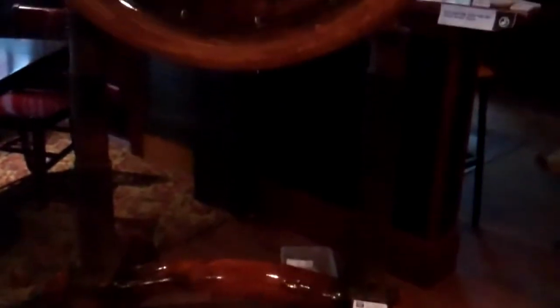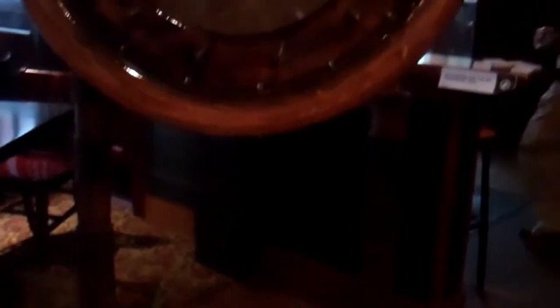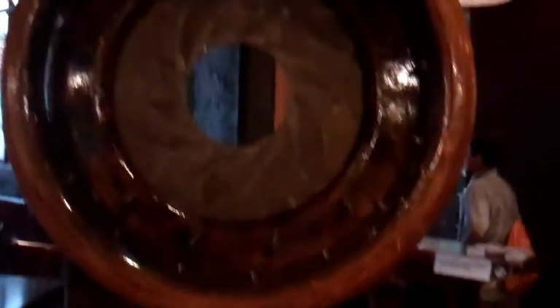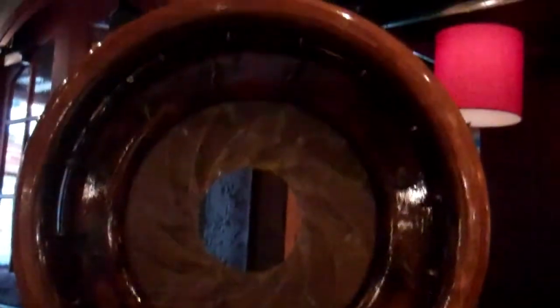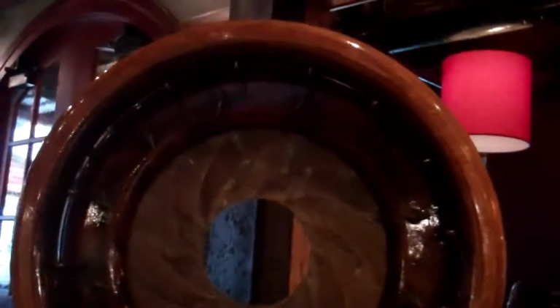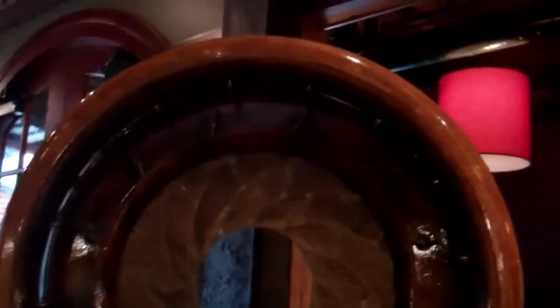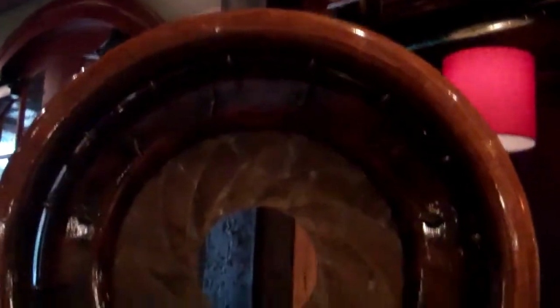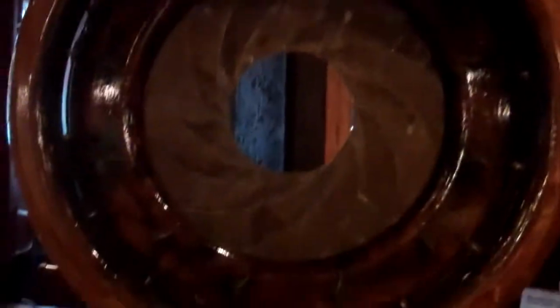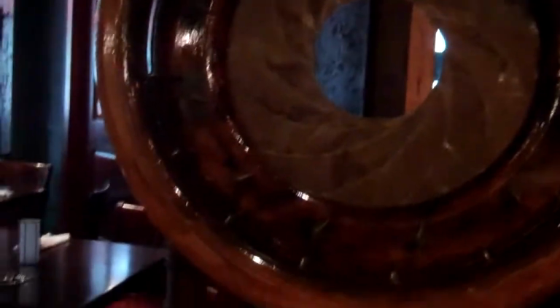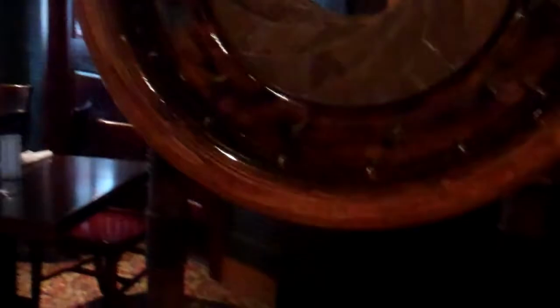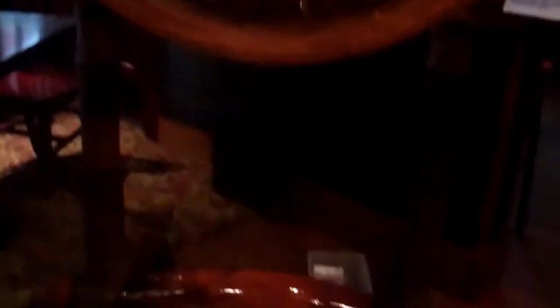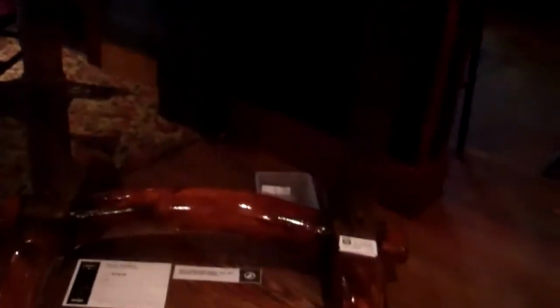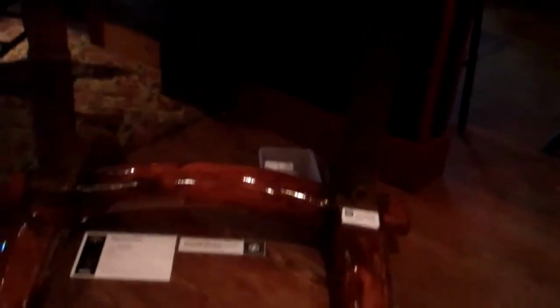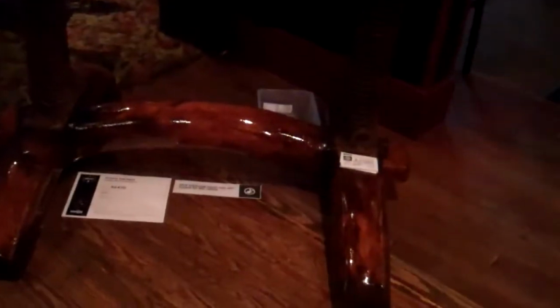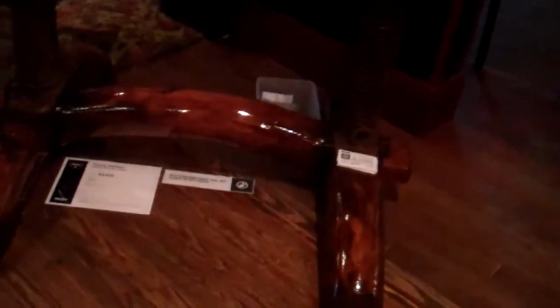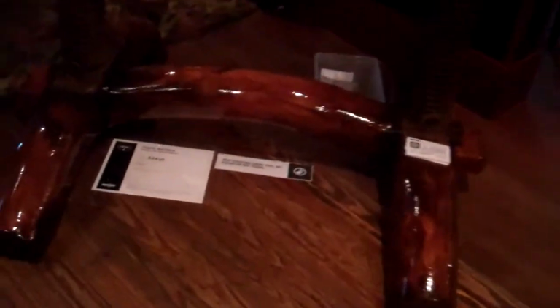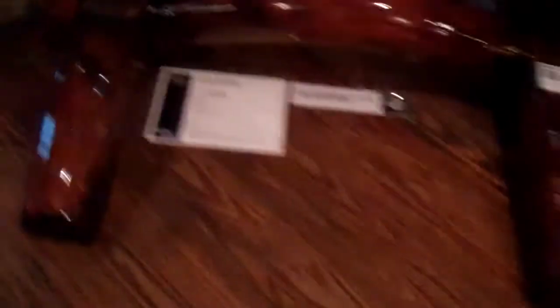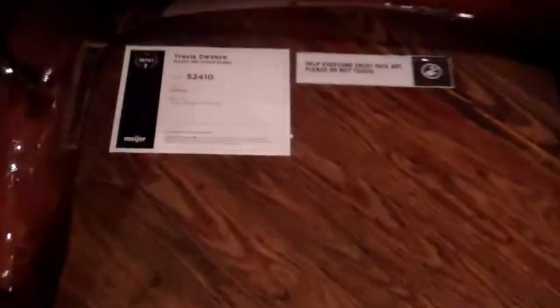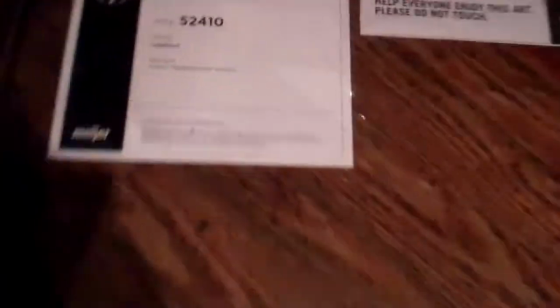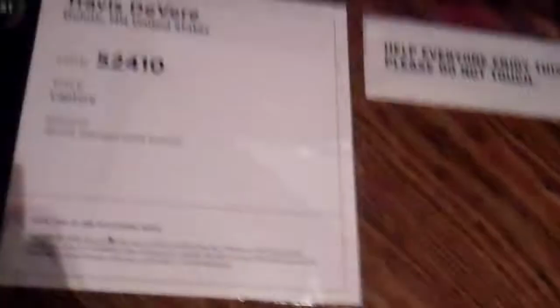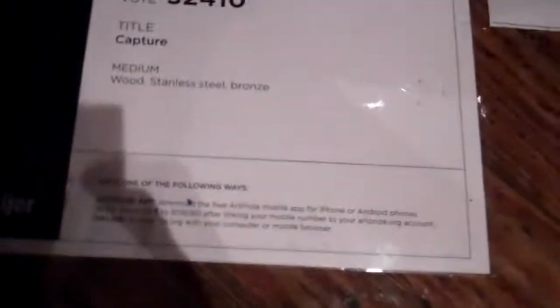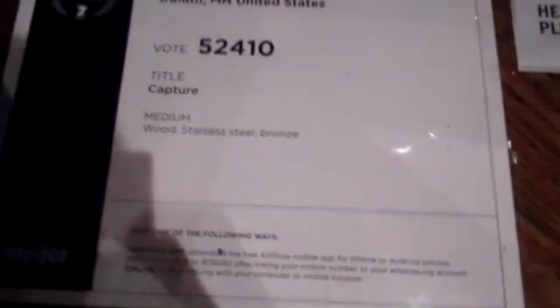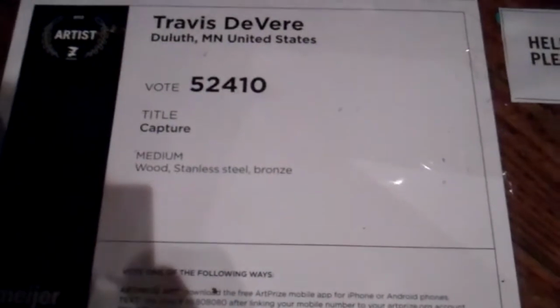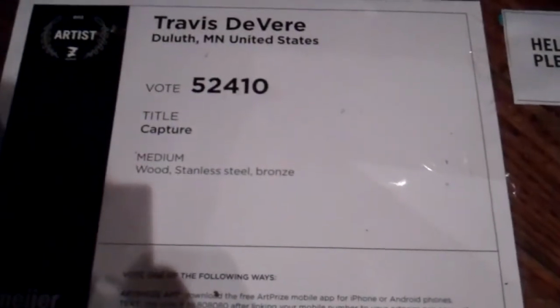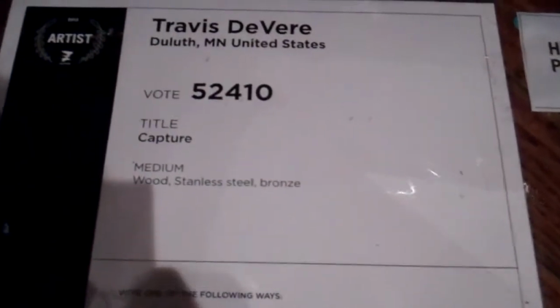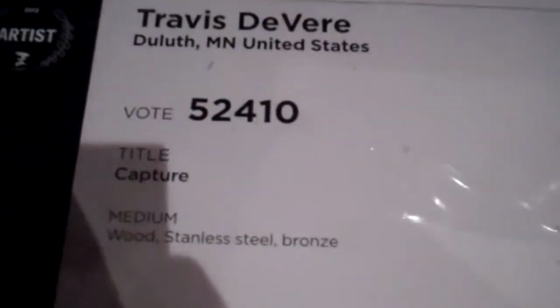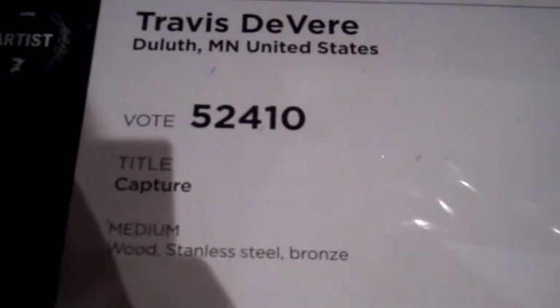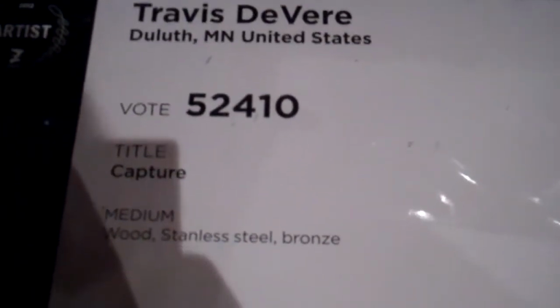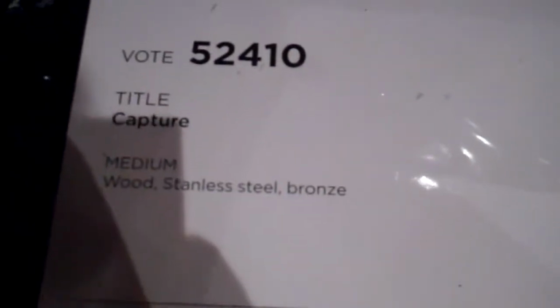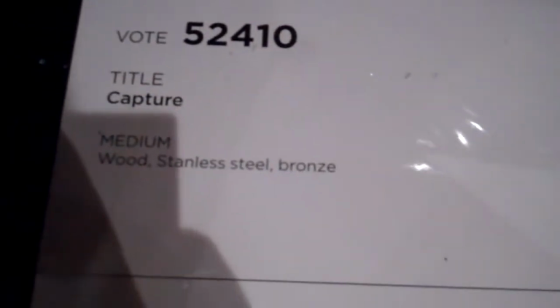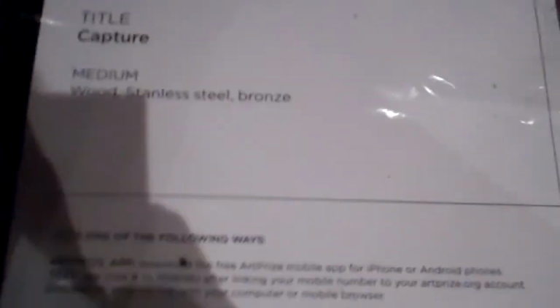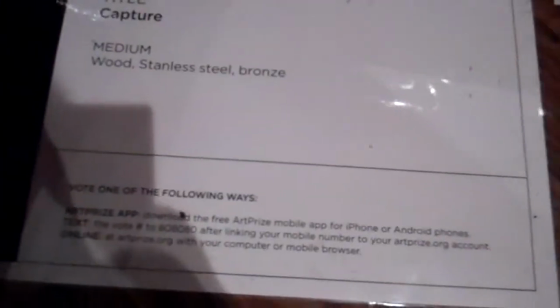Hey guys, here's a cool piece of art made of wood — it's like polished wood. Don't really know what it is. It's by Travis Devere from Duluth, Minnesota, United States.